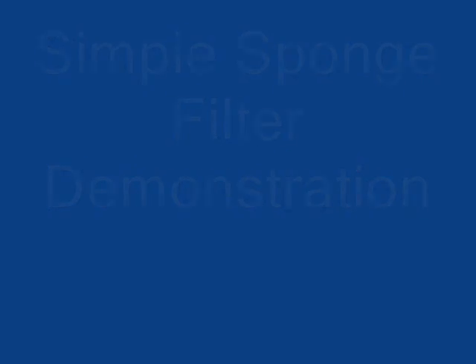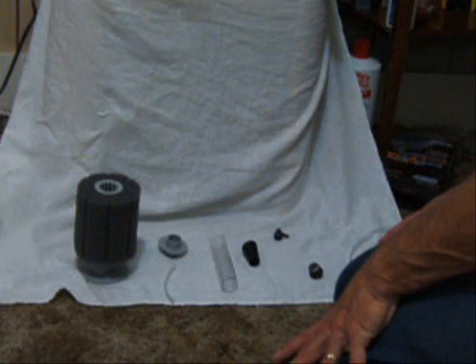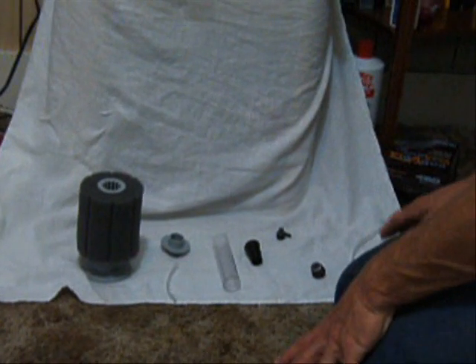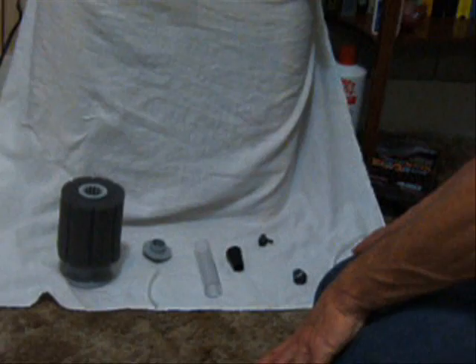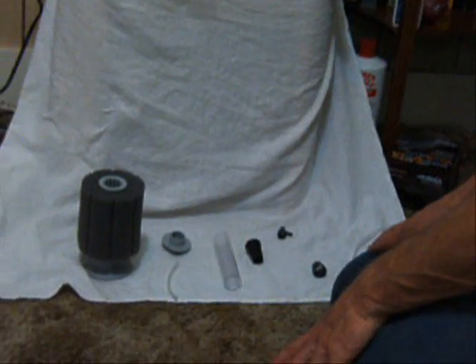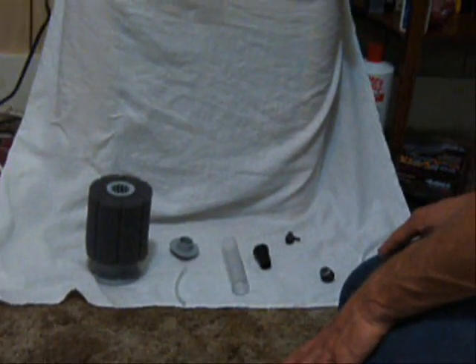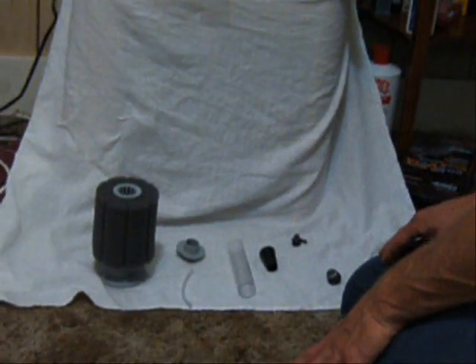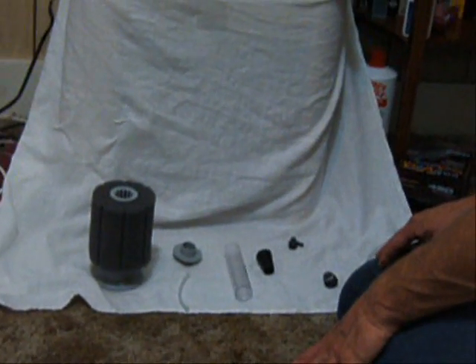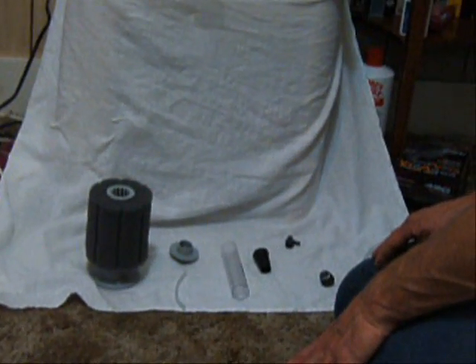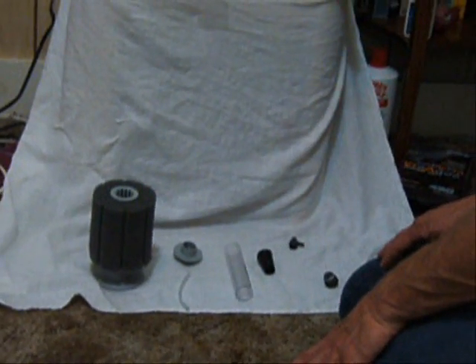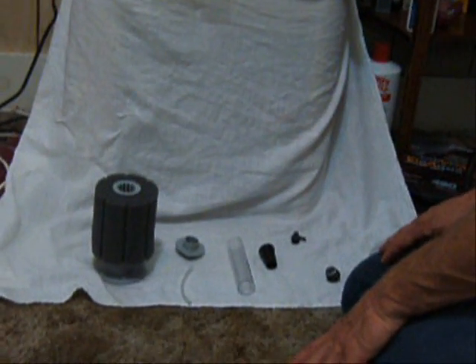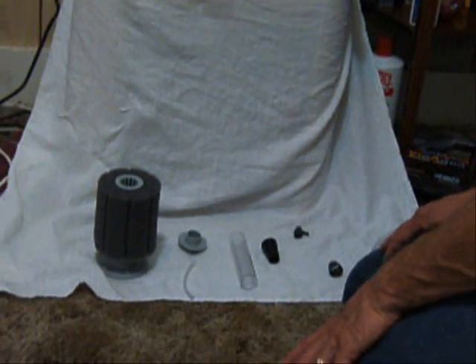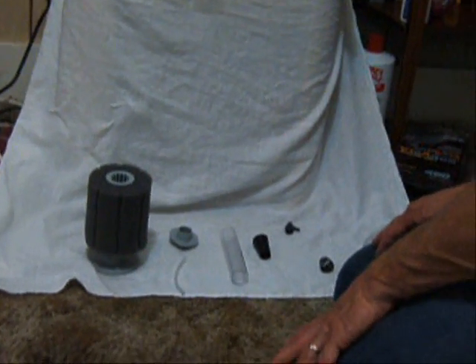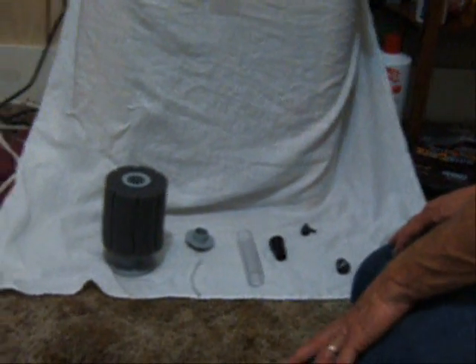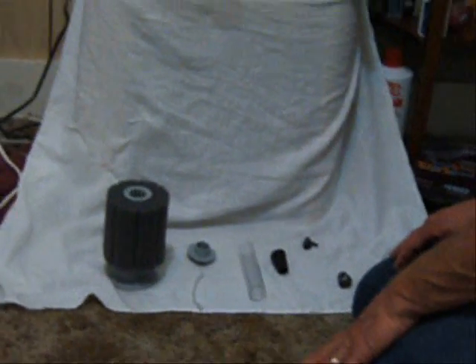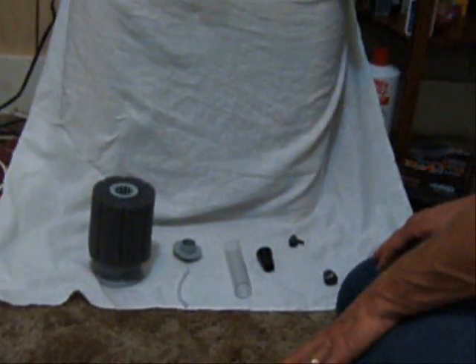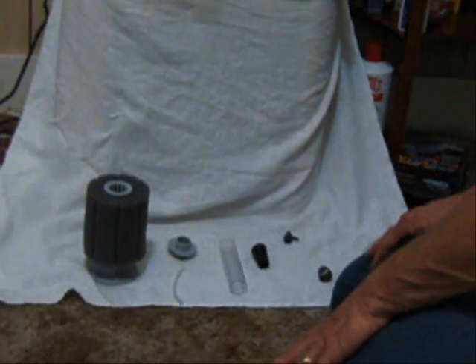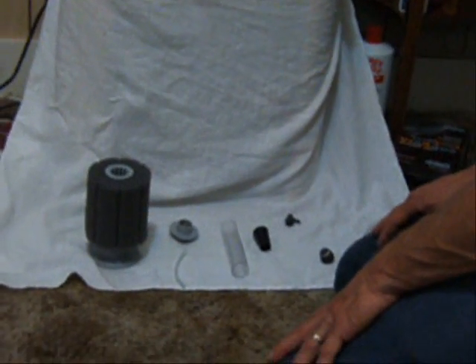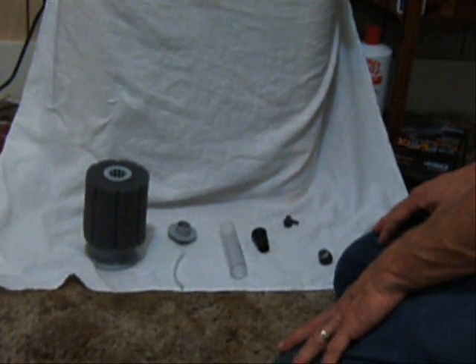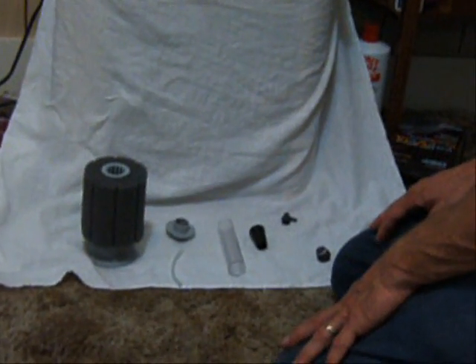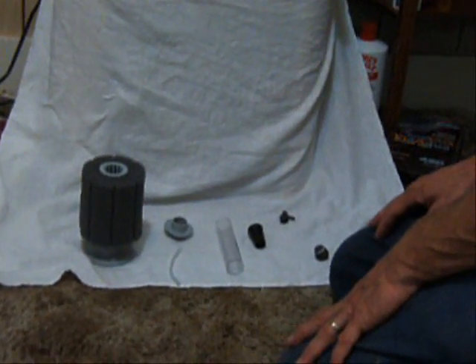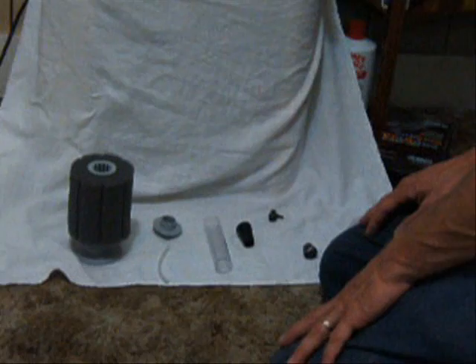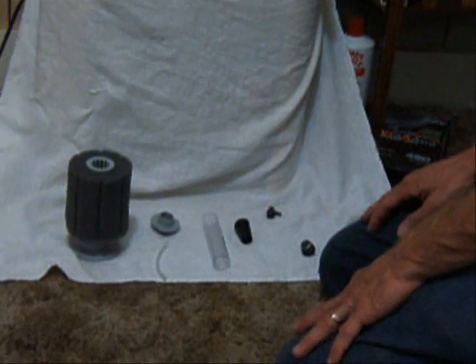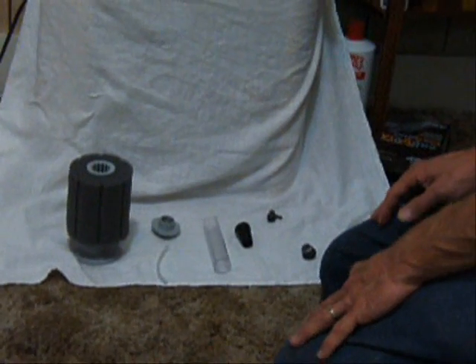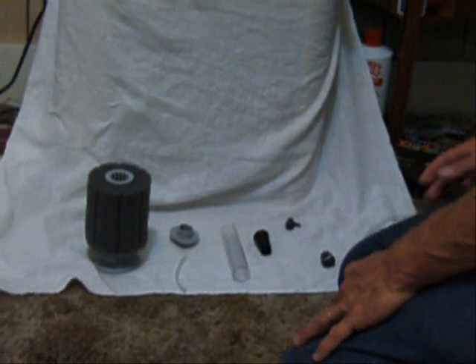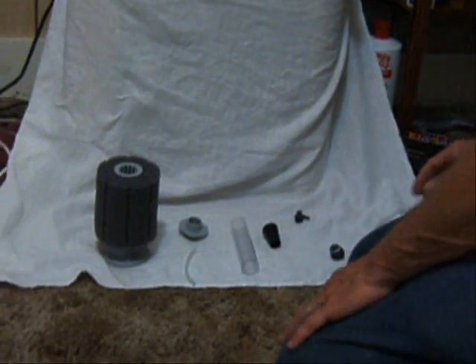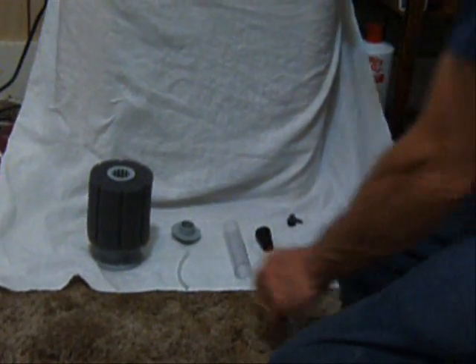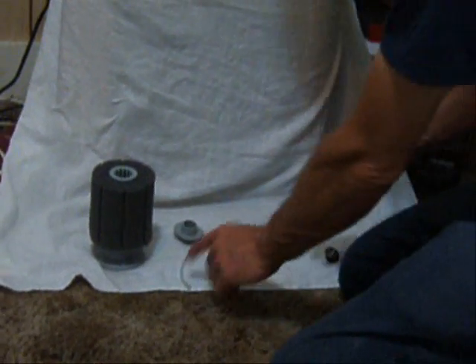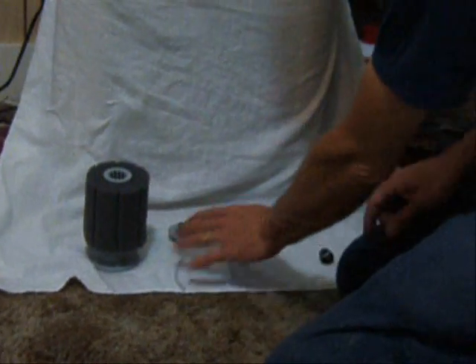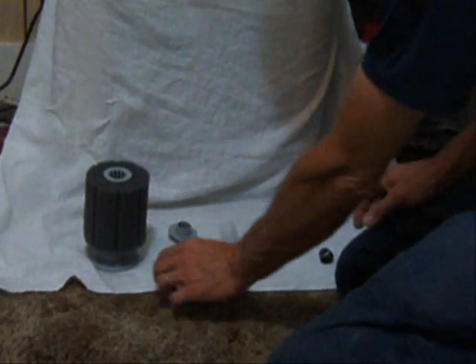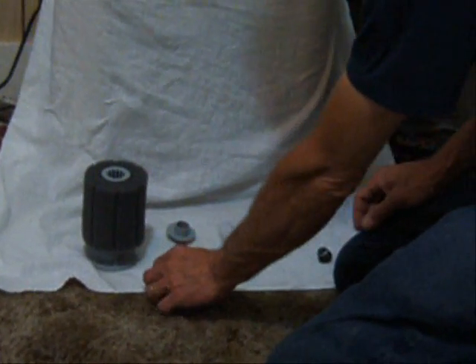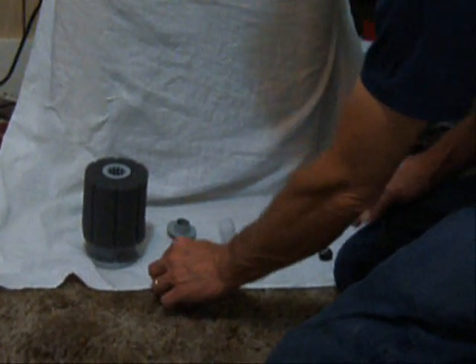A basic demonstration of how to use a sponge filter in an aquarium with either an air pump or a power head. First, we're going to start with the air pump.